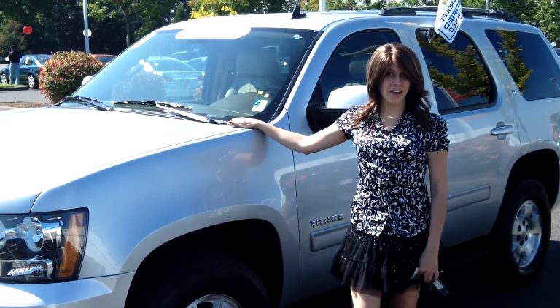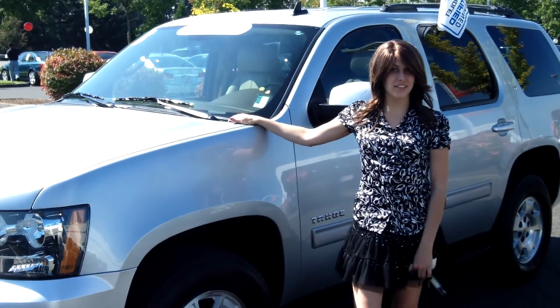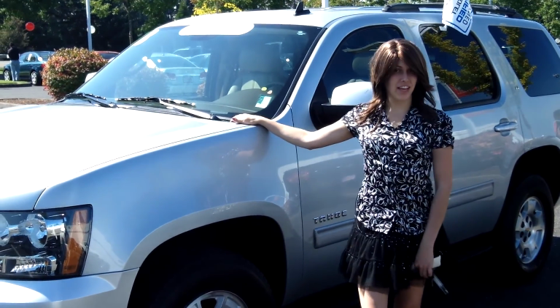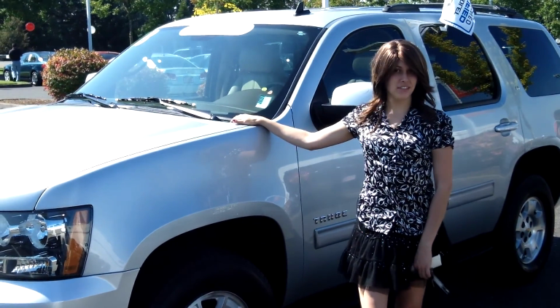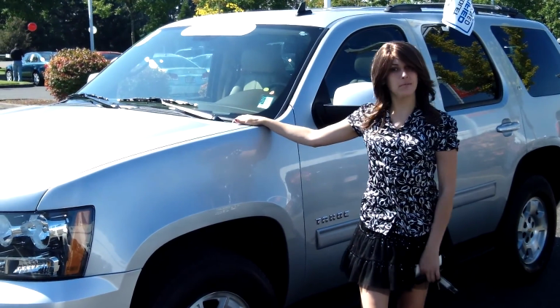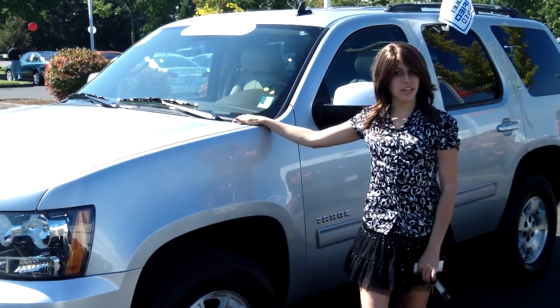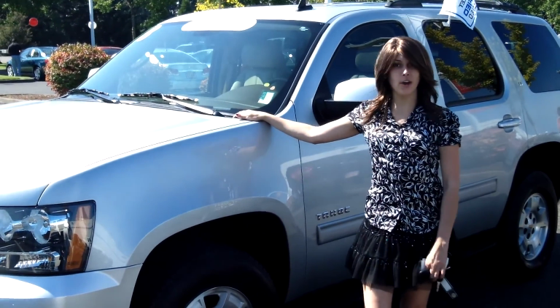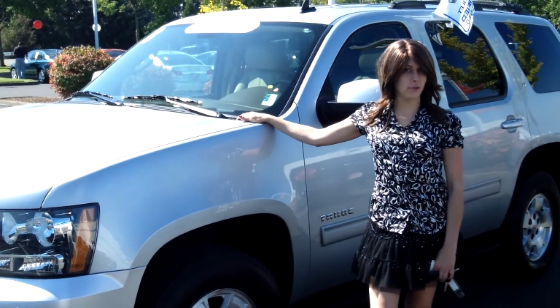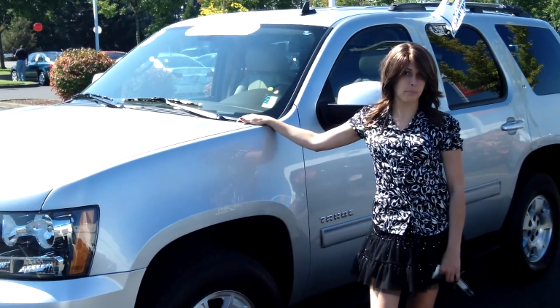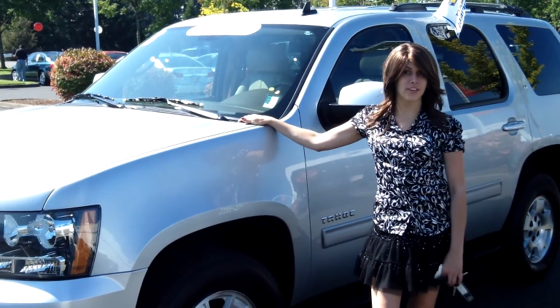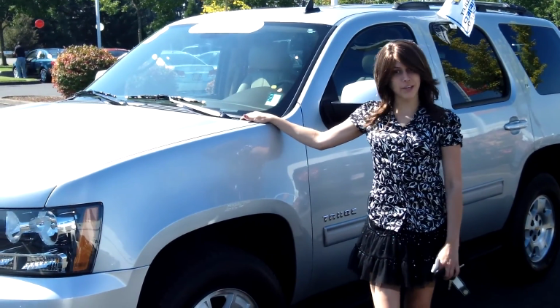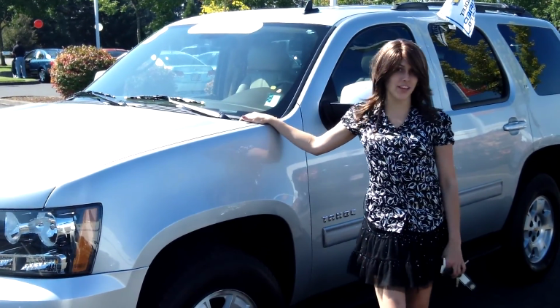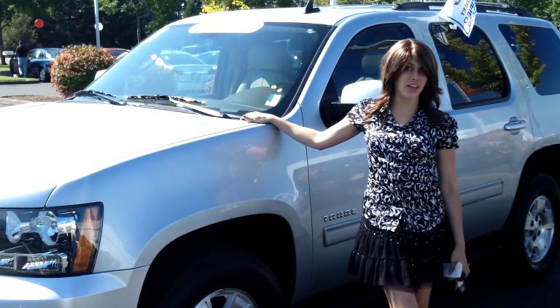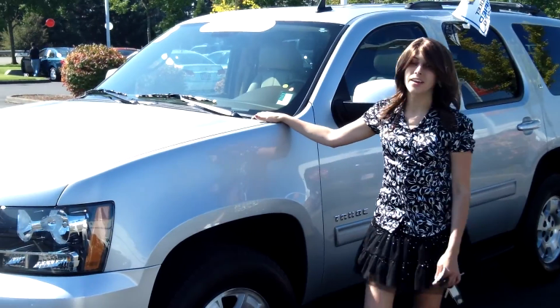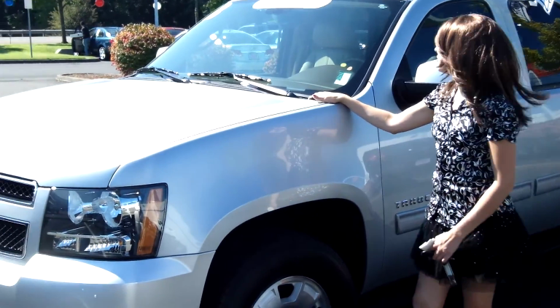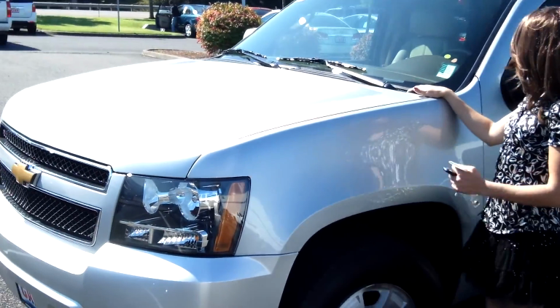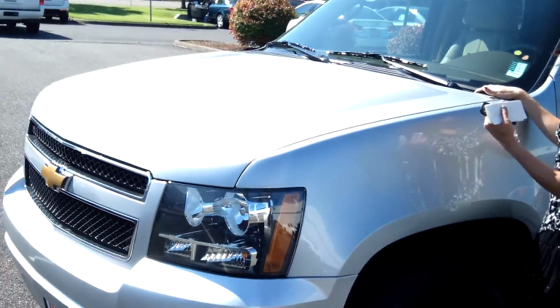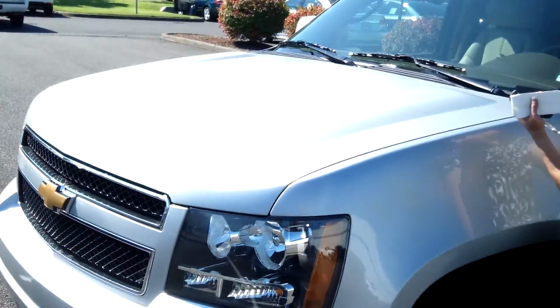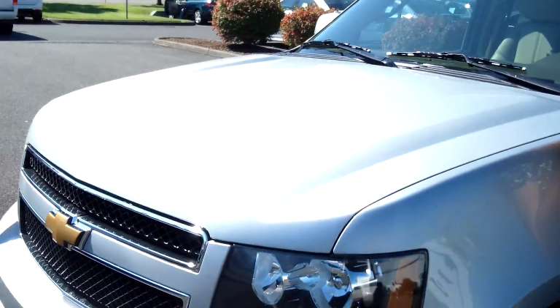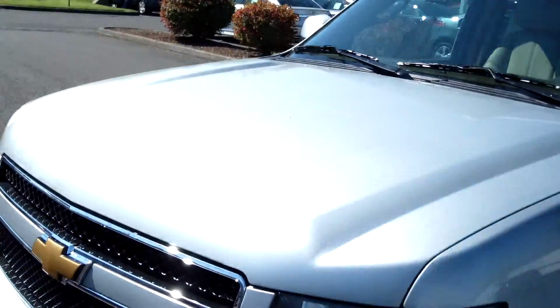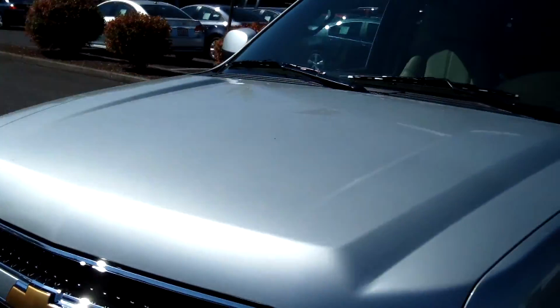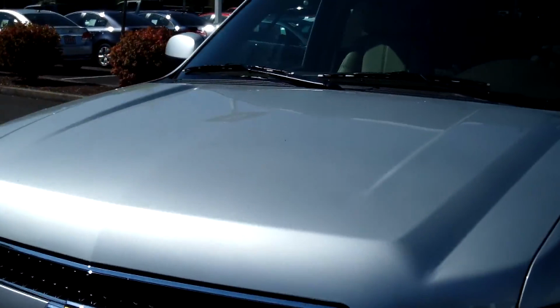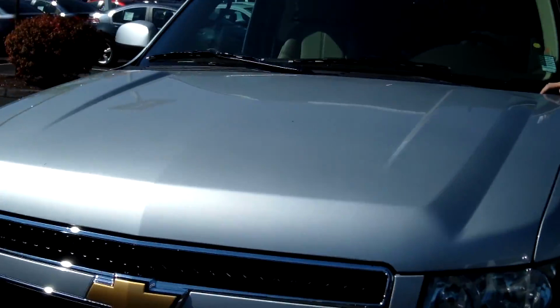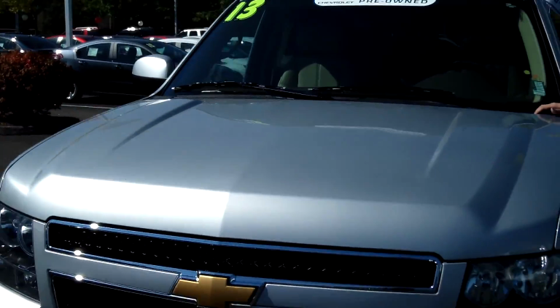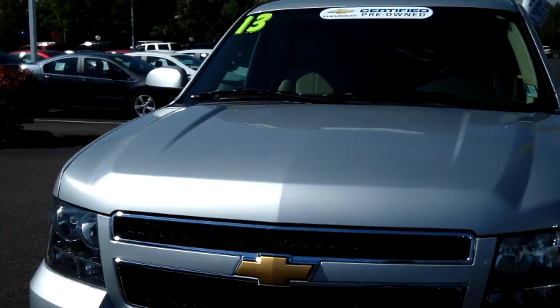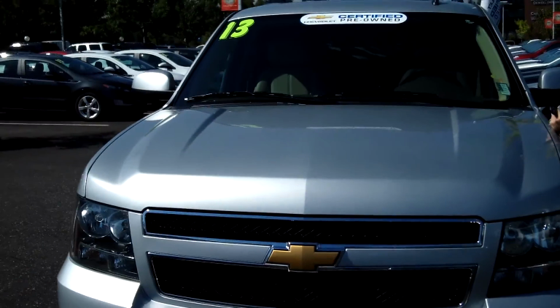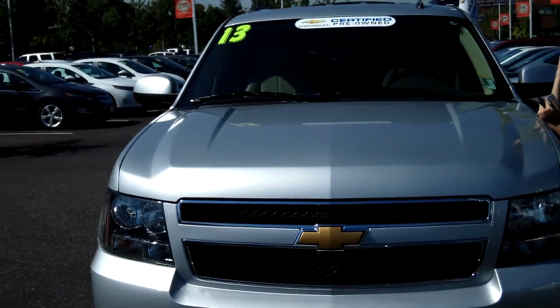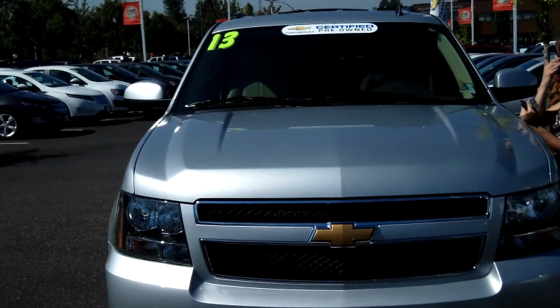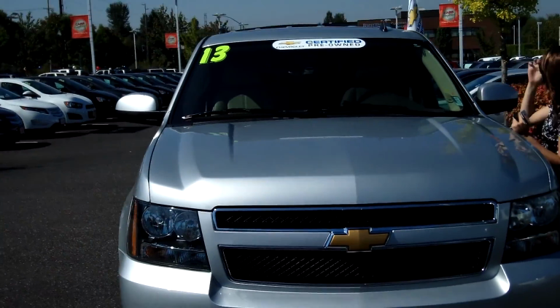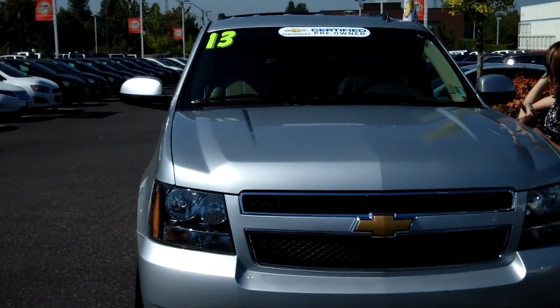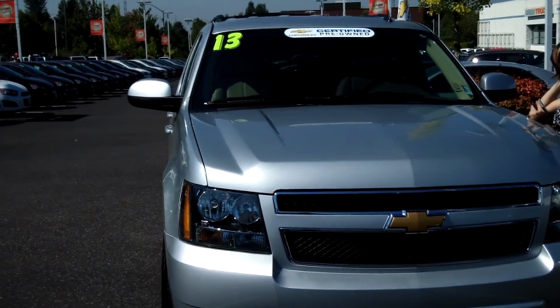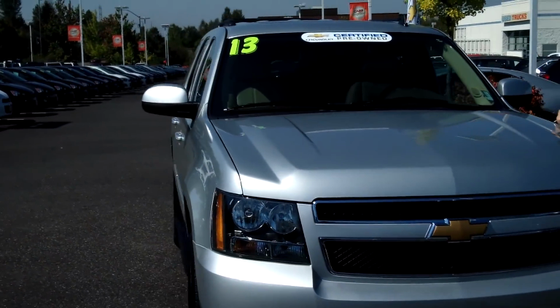Hey guys, this is Annalise. I am down here at Car Chevy World in Beaverton. Thank you for clicking on that link. This is your virtual tour for a 2013 Chevy Tahoe, stock number CP3572.